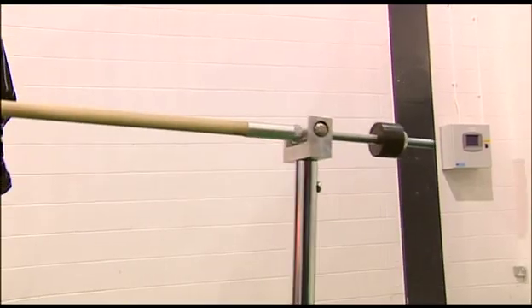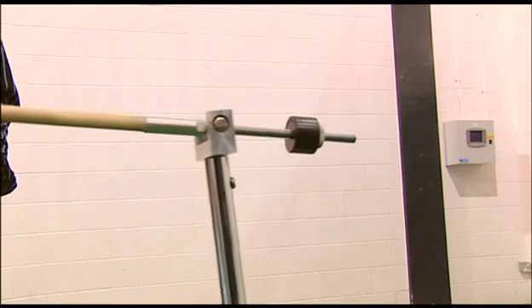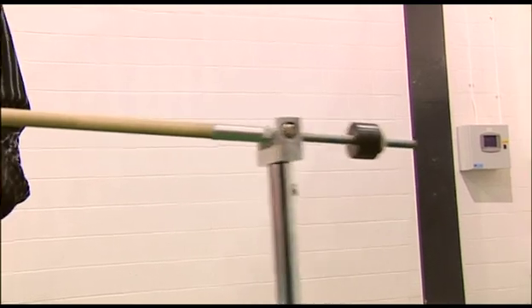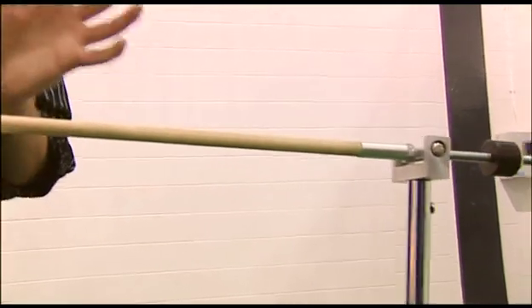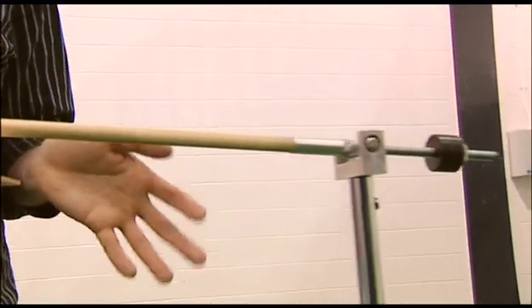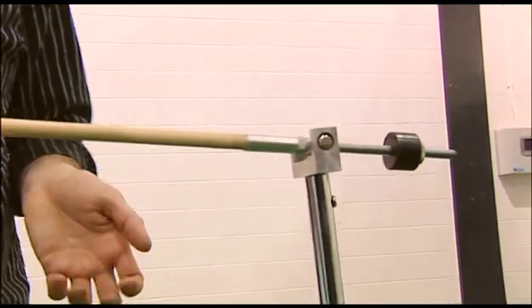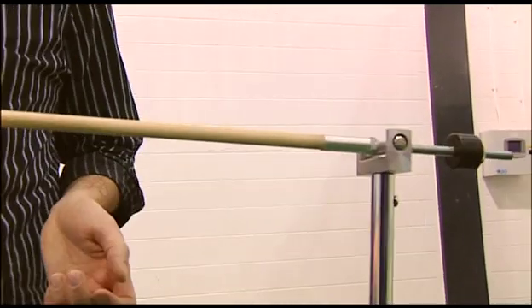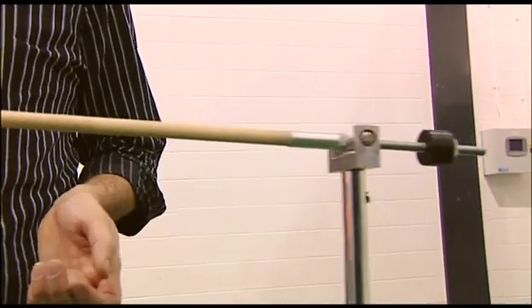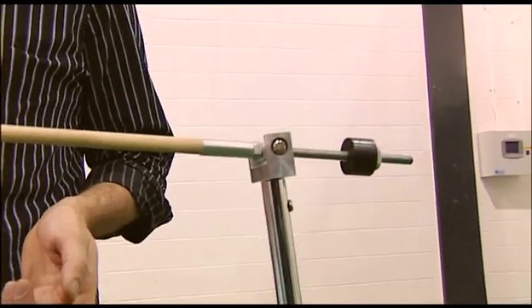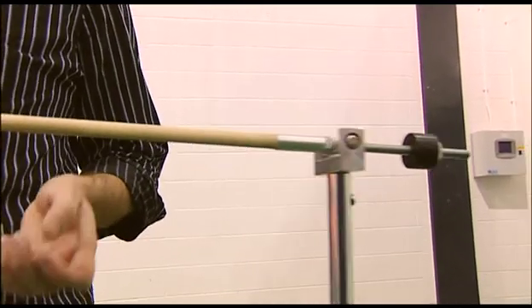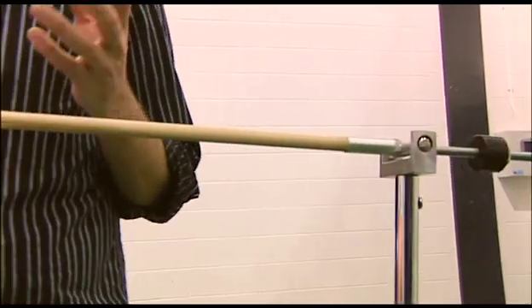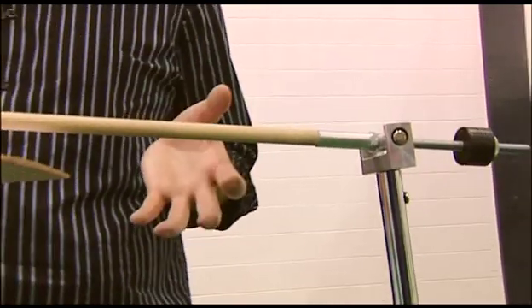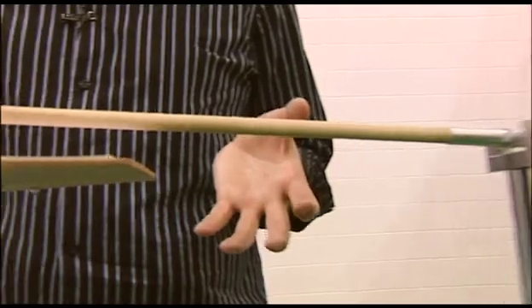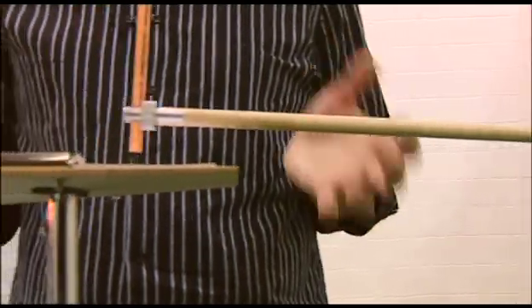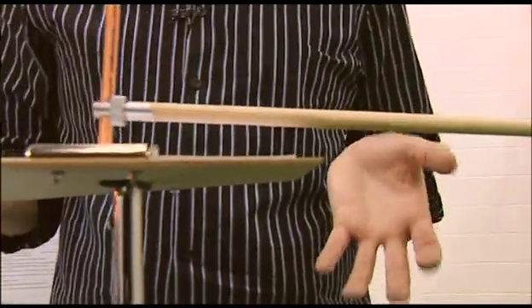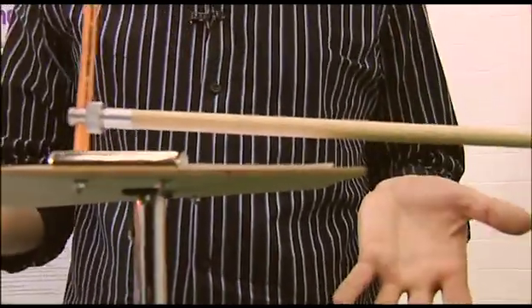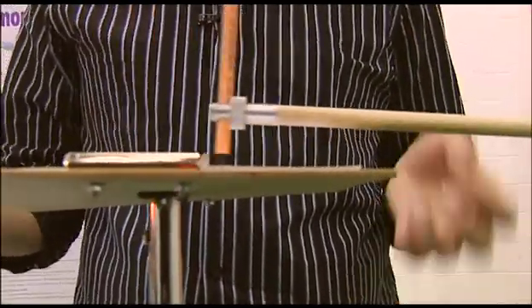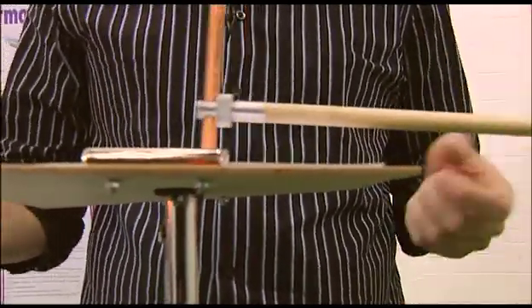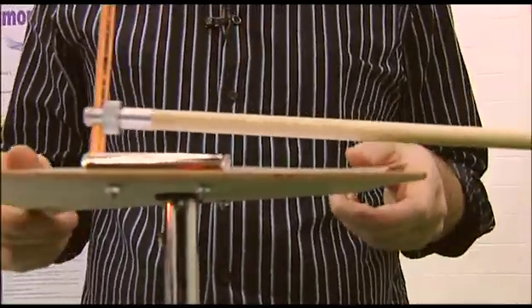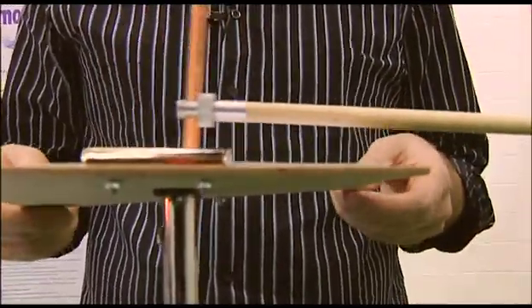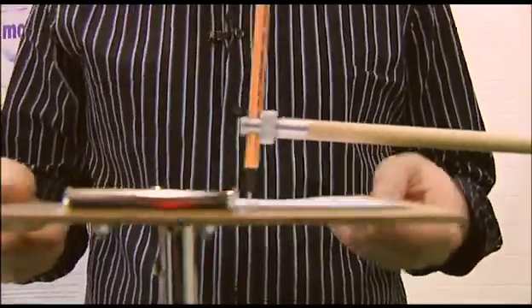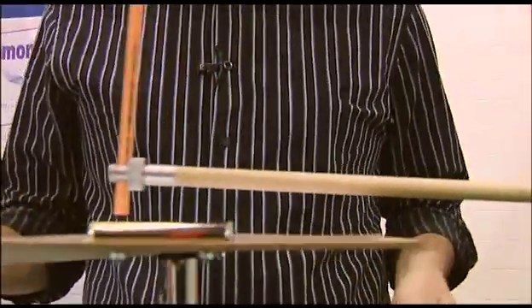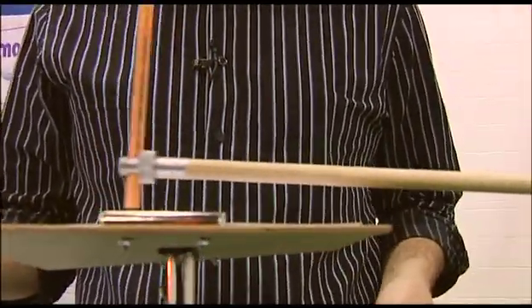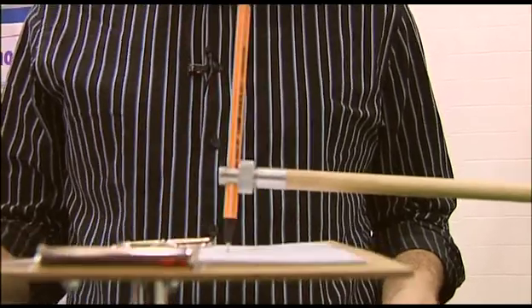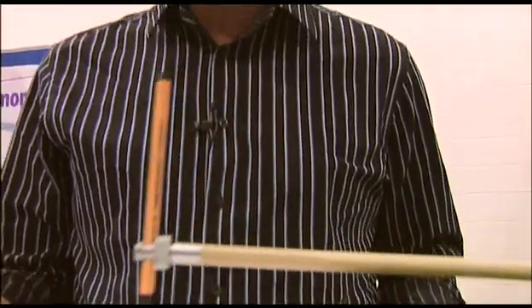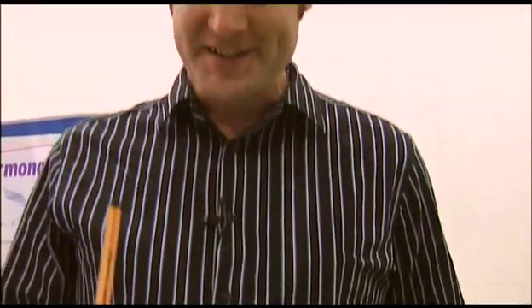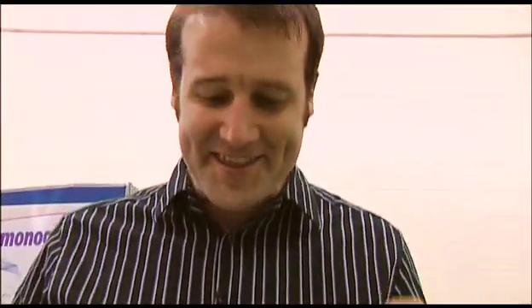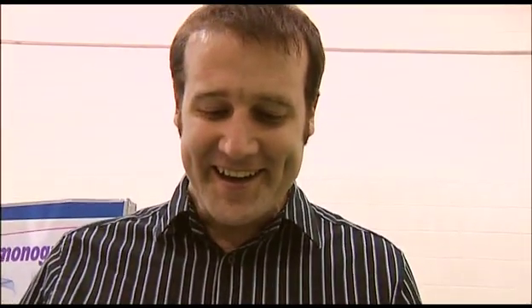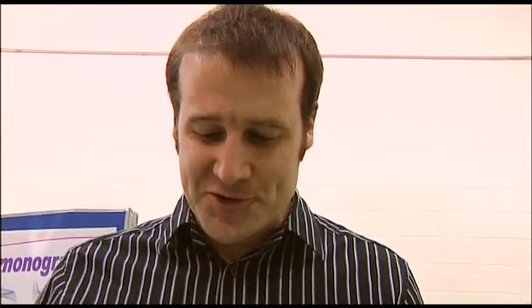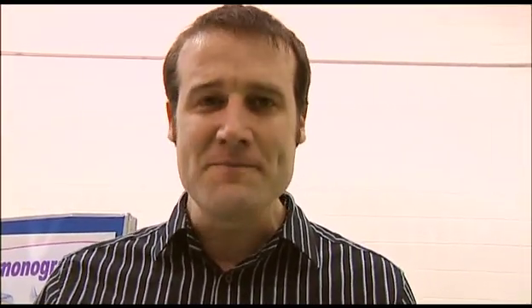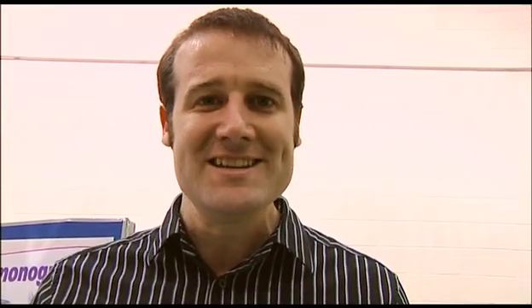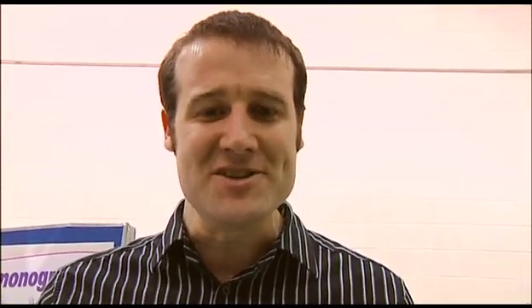The first pendulum can only move backwards and forwards, and it's attached to a pen. Under the pen we've got a bit of paper, and another pendulum that moves at right angles to the first one. Together, they draw these amazing images.